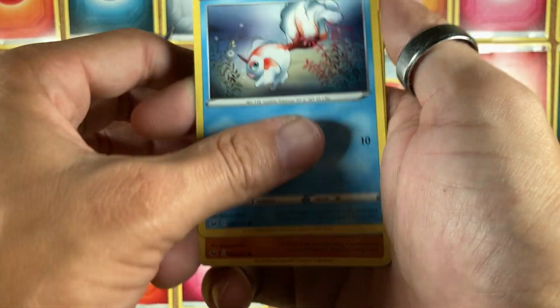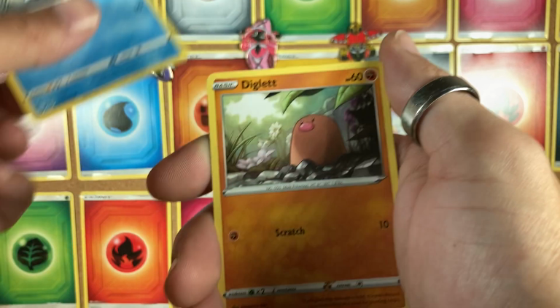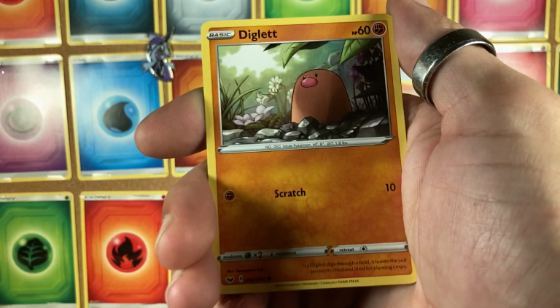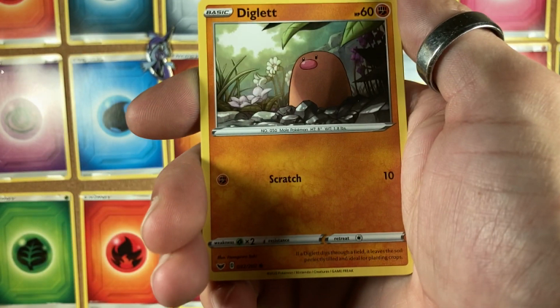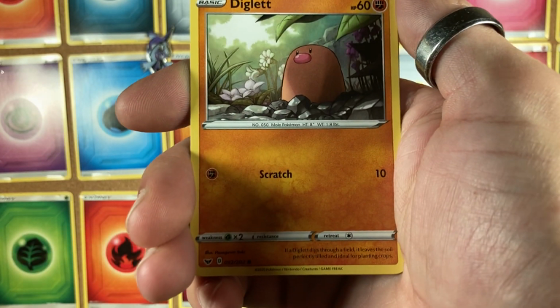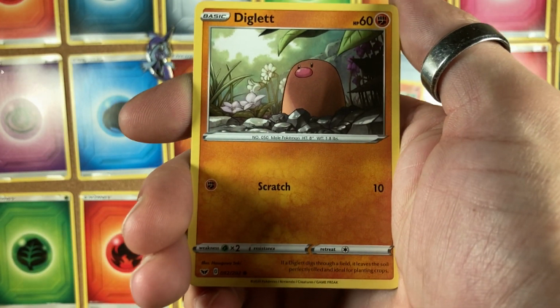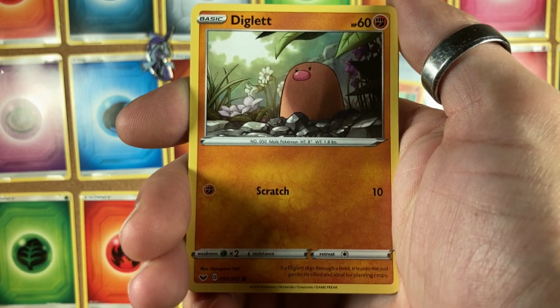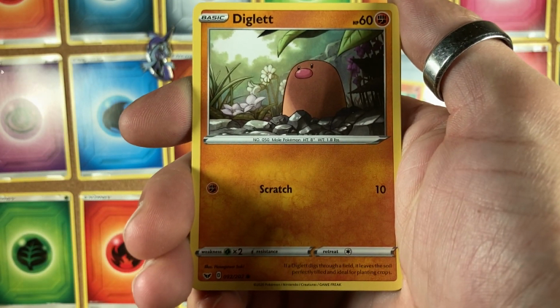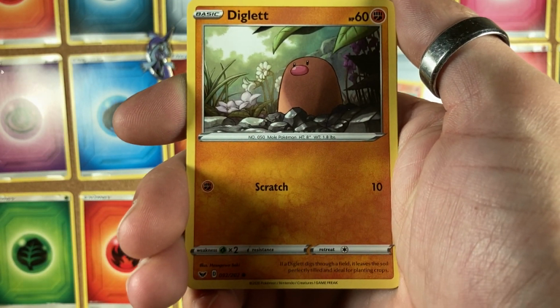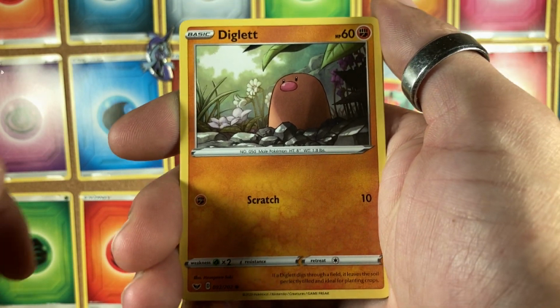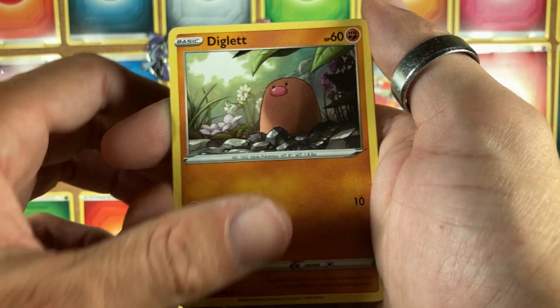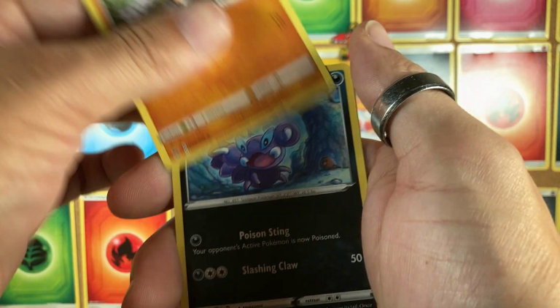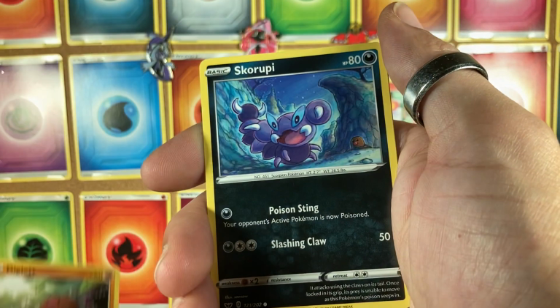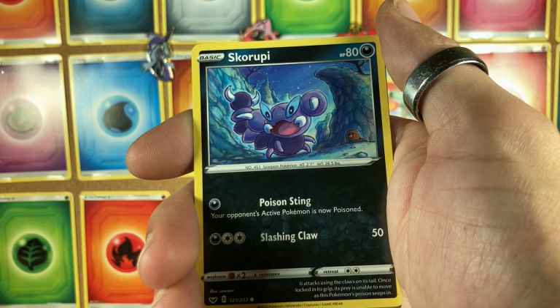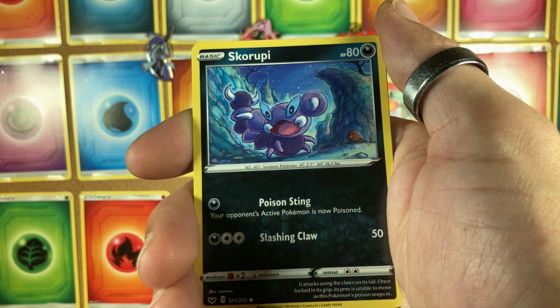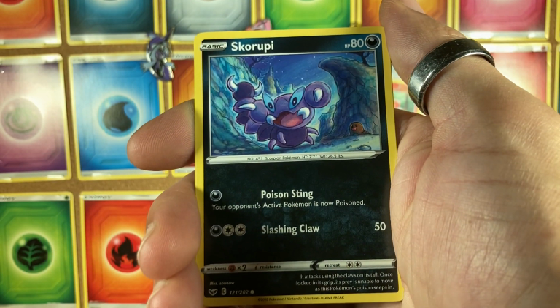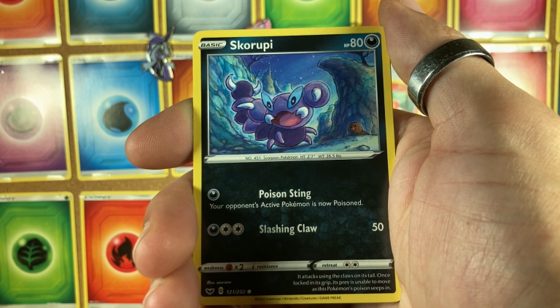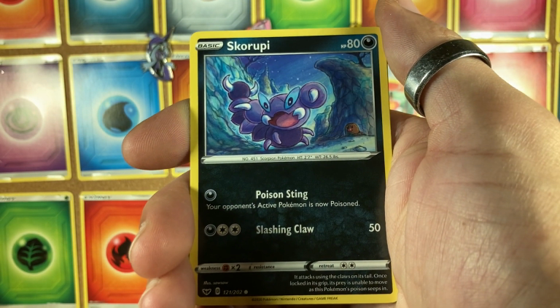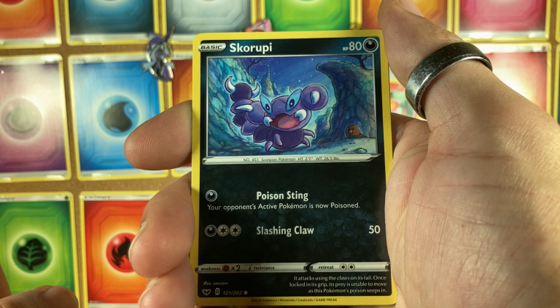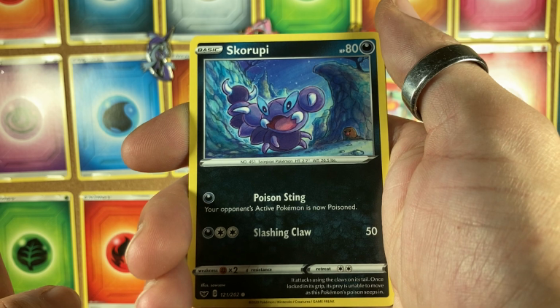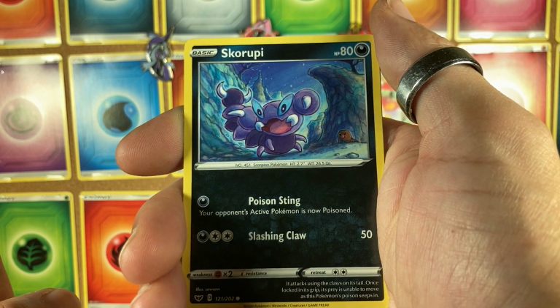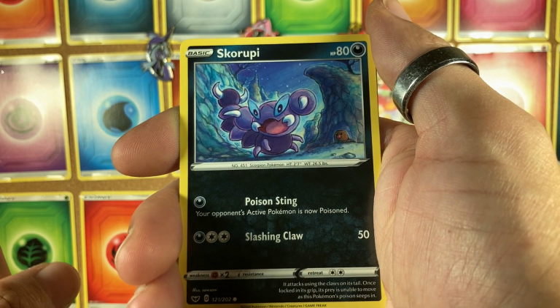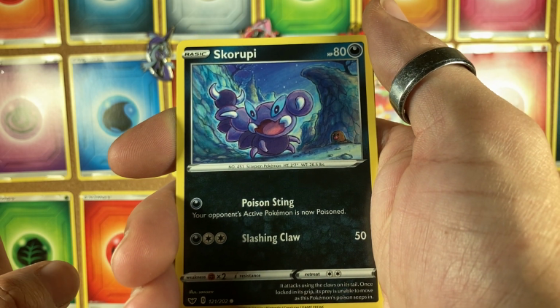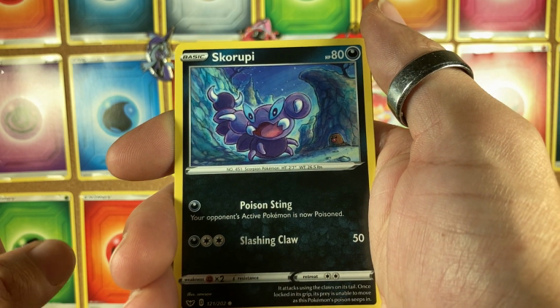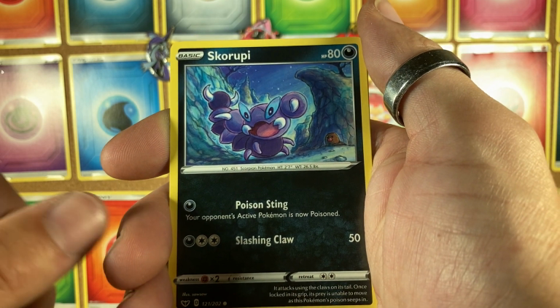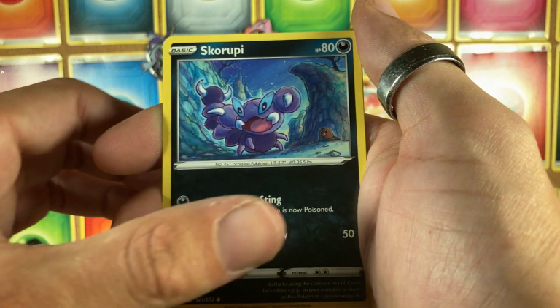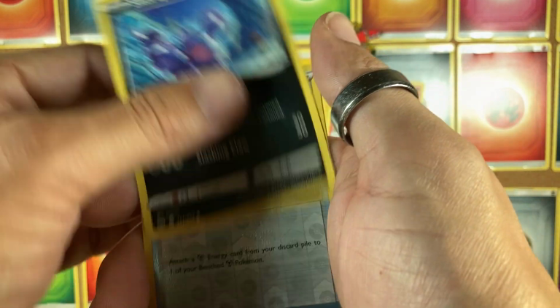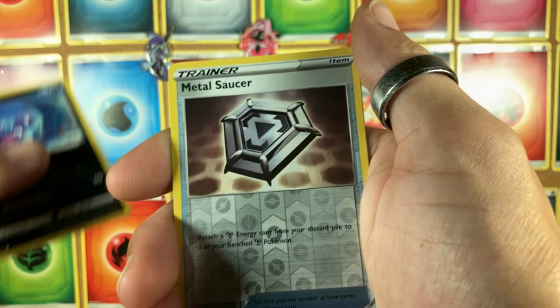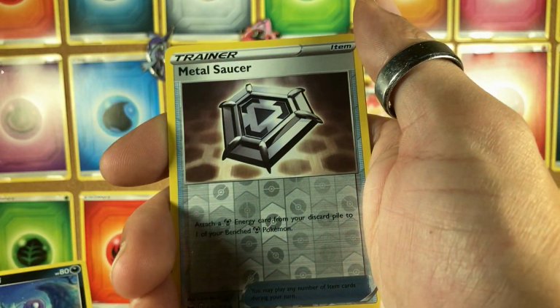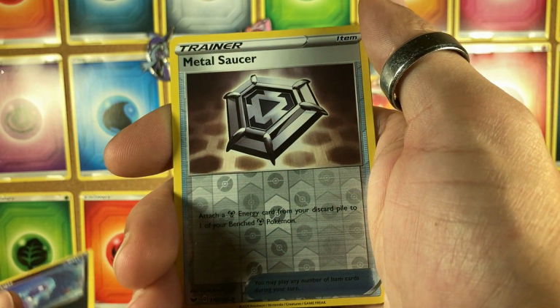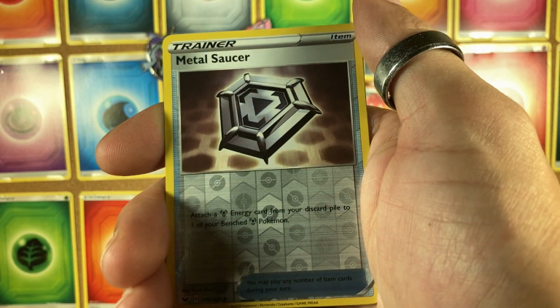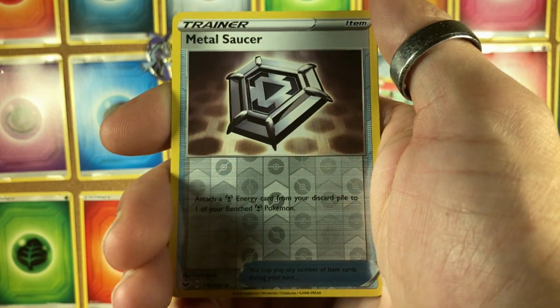Sorry, getting a little bit high there. Diglett, Skorupi — I don't know how to pronounce that one. I don't know how to pronounce a lot of things.